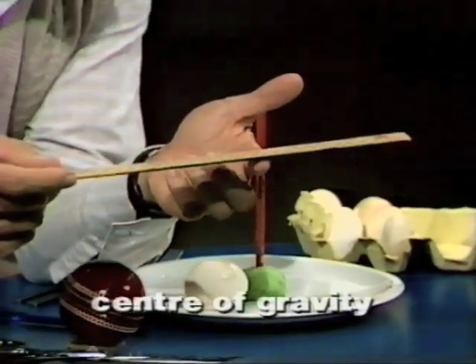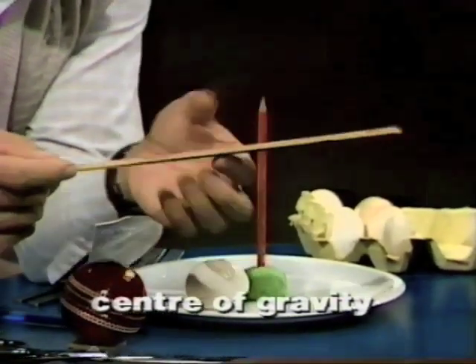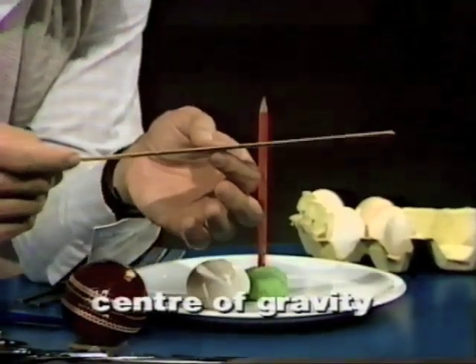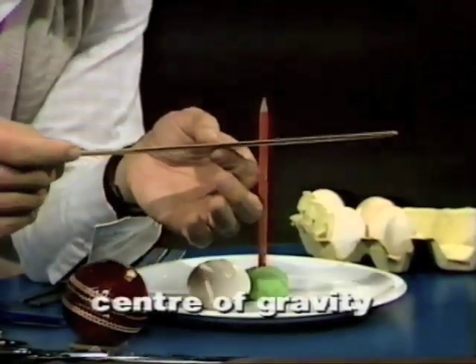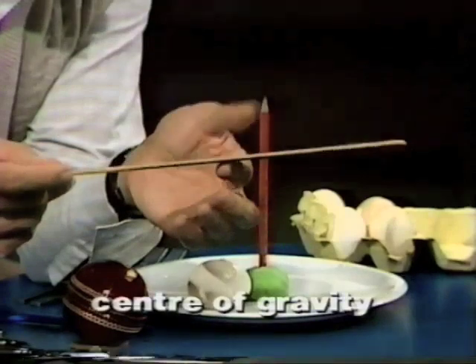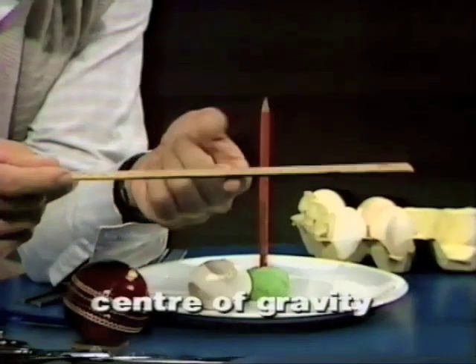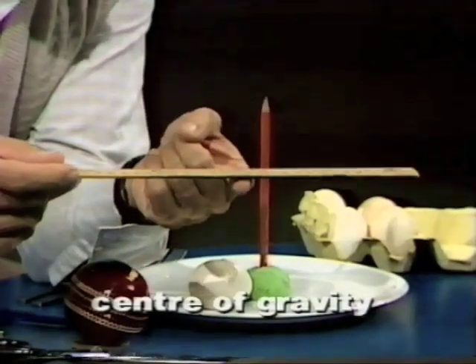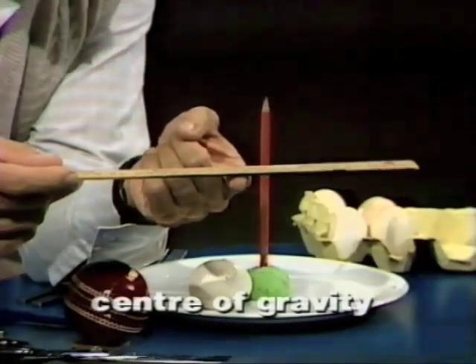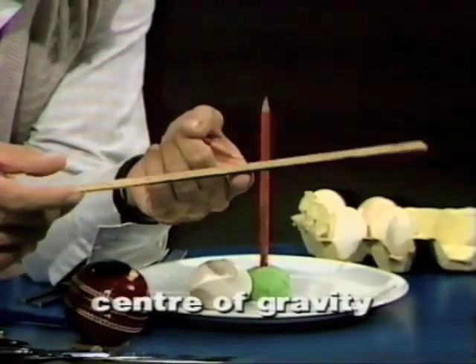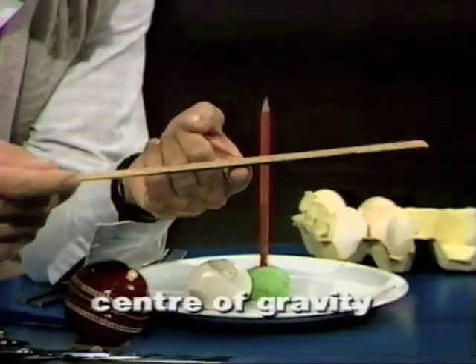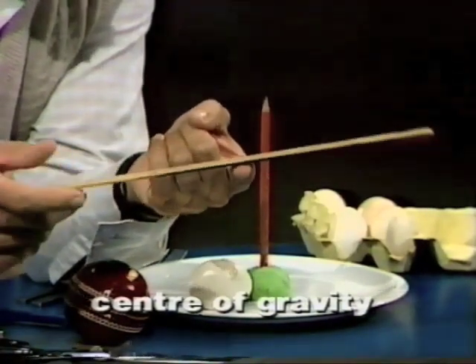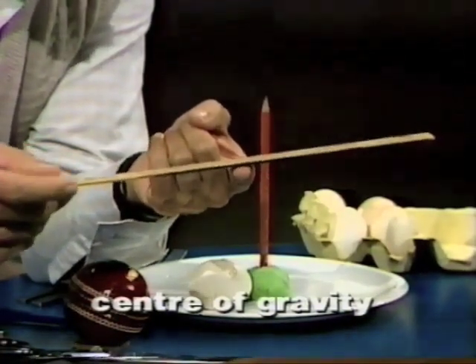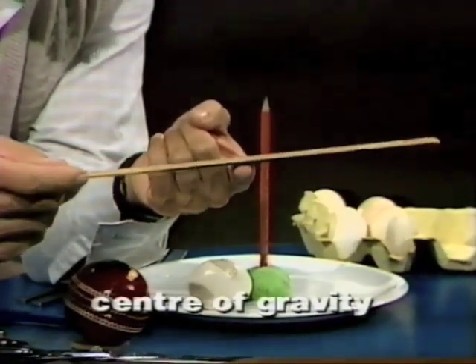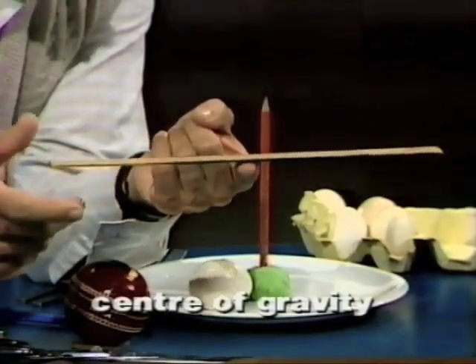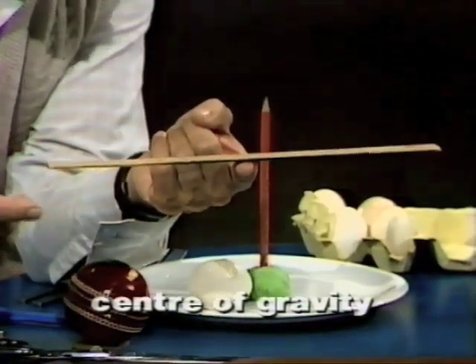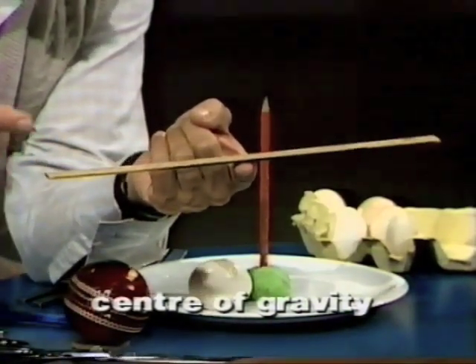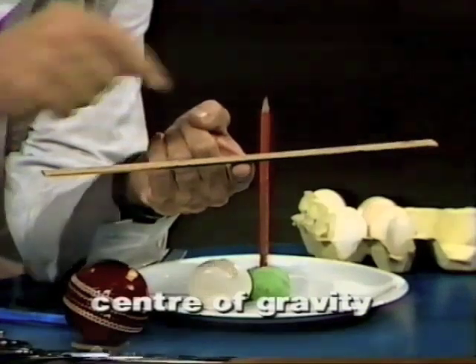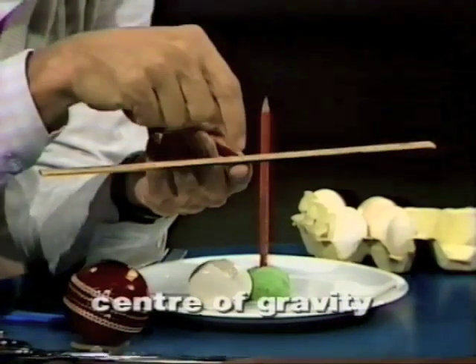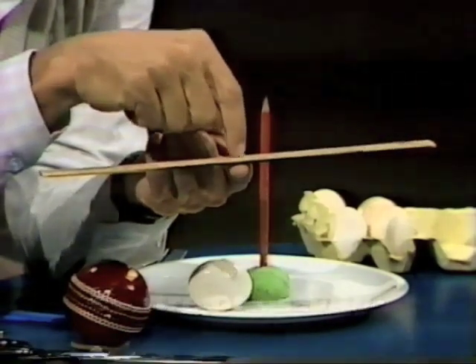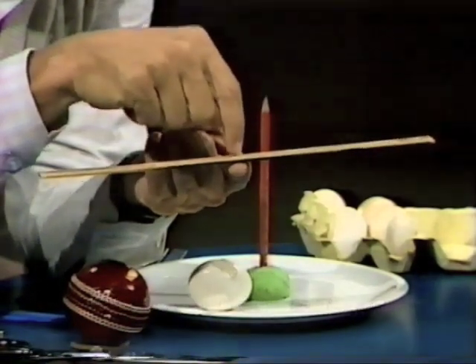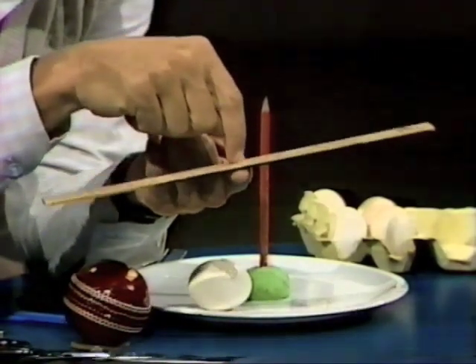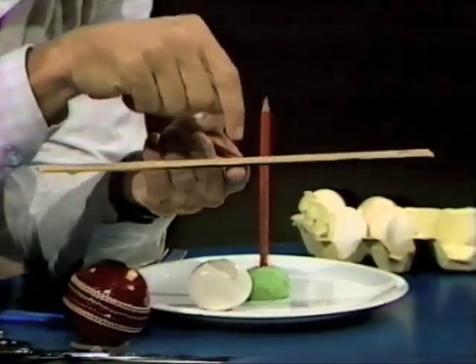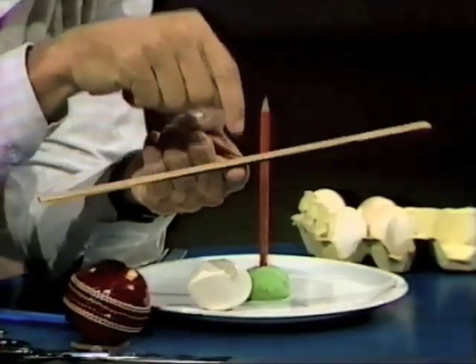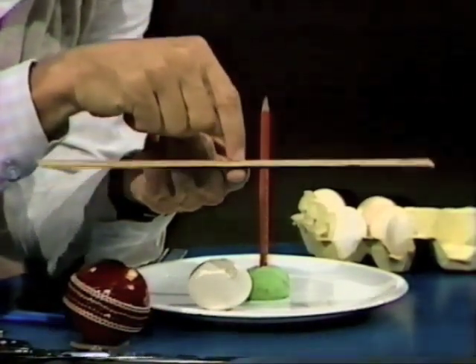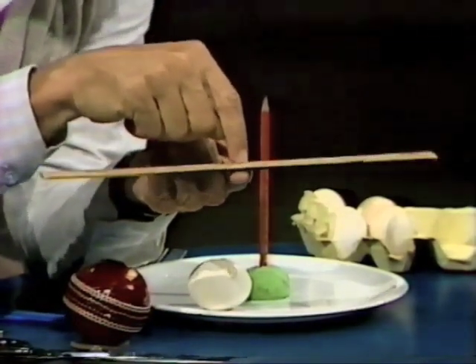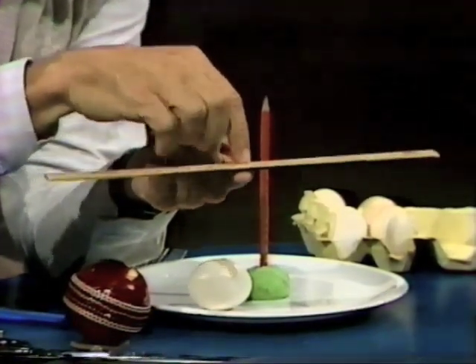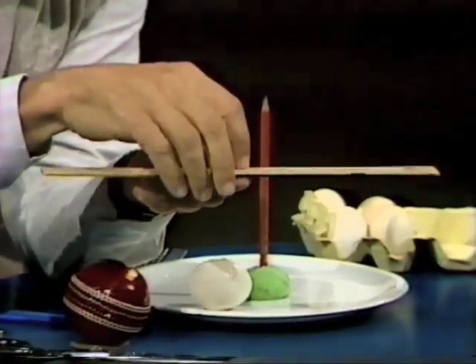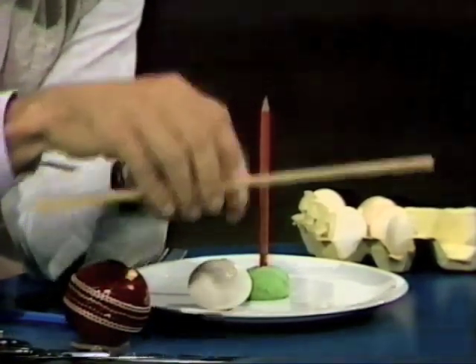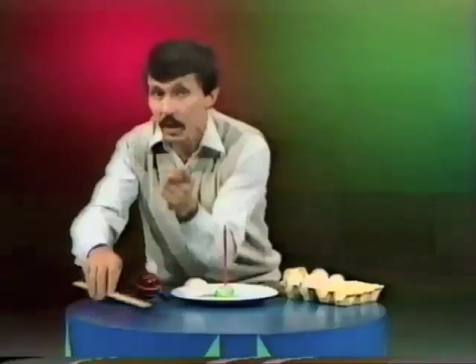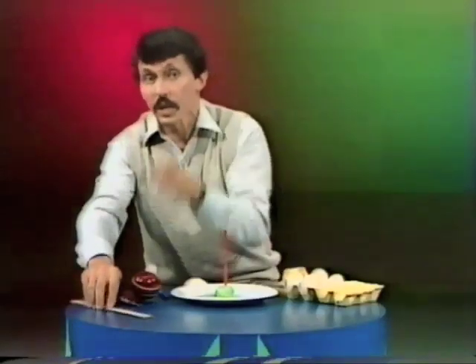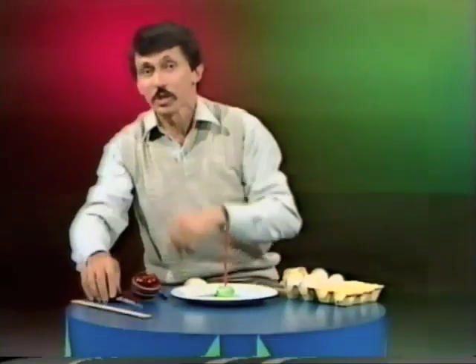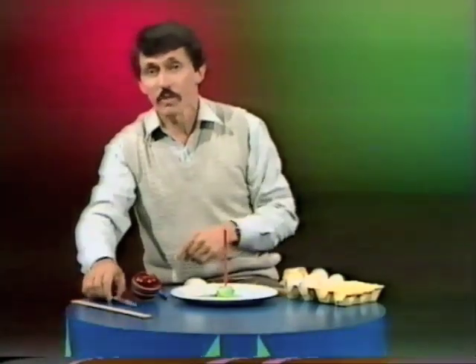Well, if you said it's somewhere near the middle, you're quite correct. There's a point called the centre of gravity, and we can find out where it is by finding the balance point of the ruler. Right in the middle of the ruler there is the centre of gravity — the average of all of its weight. And anything that has weight has a centre of gravity.